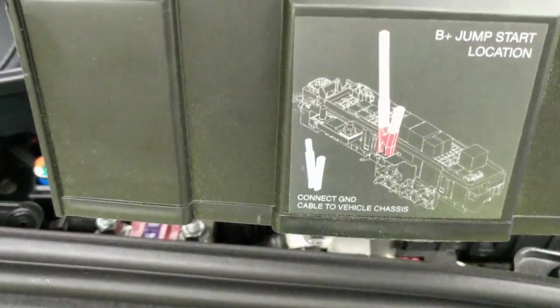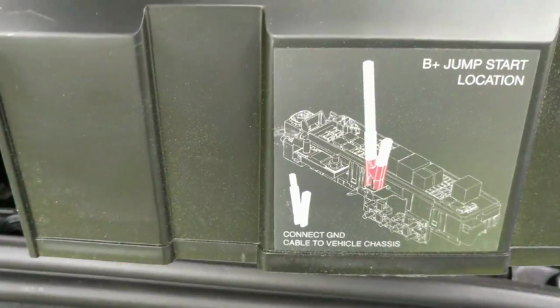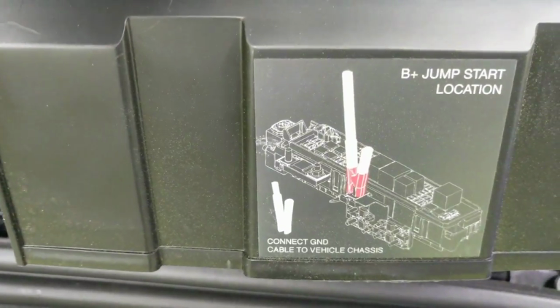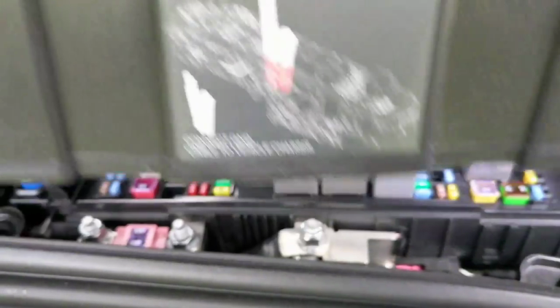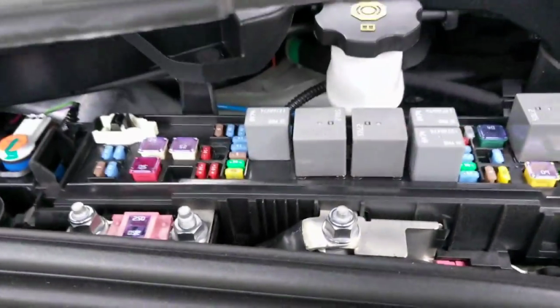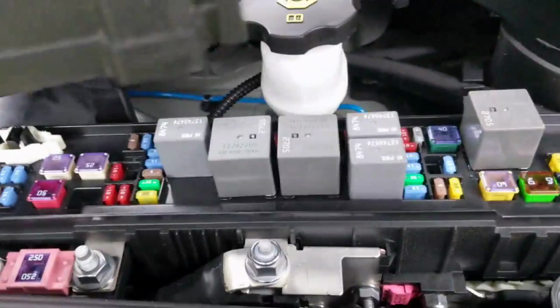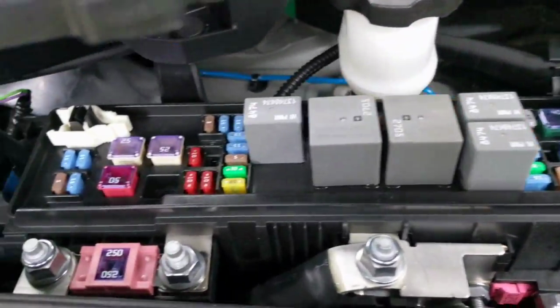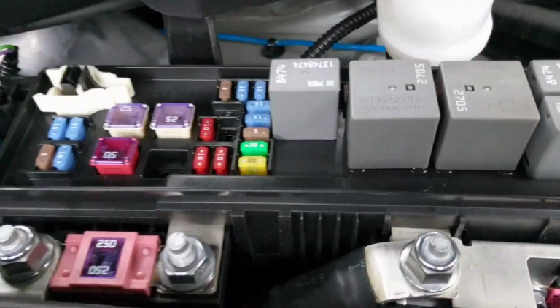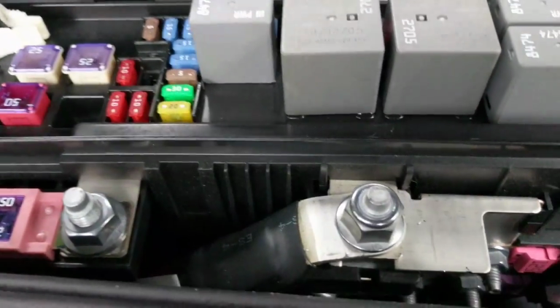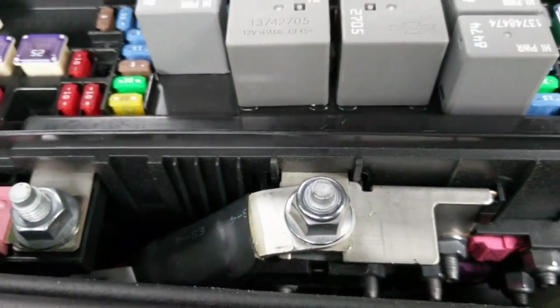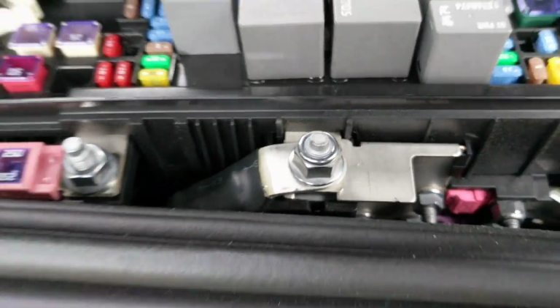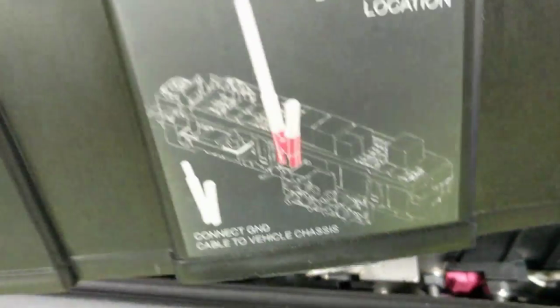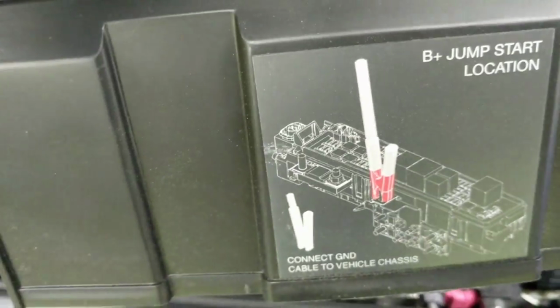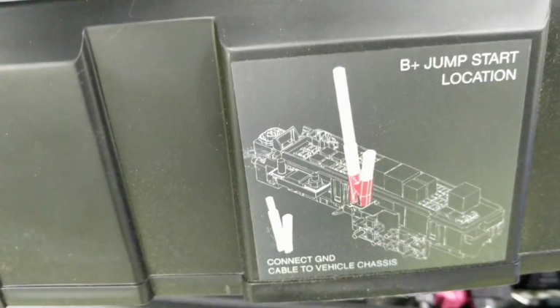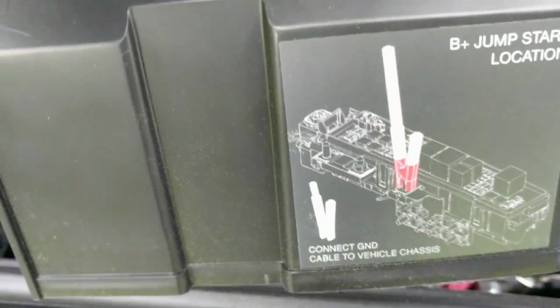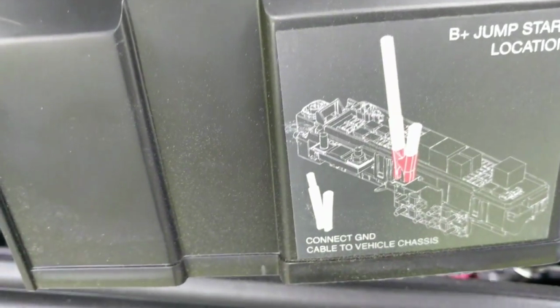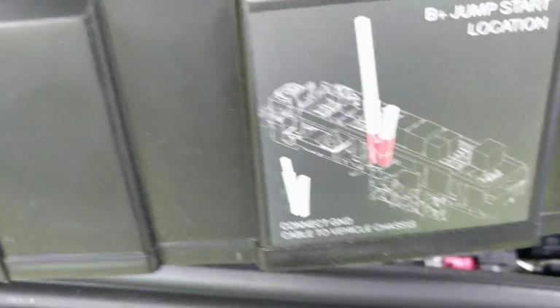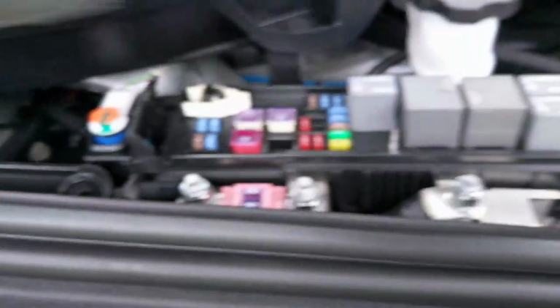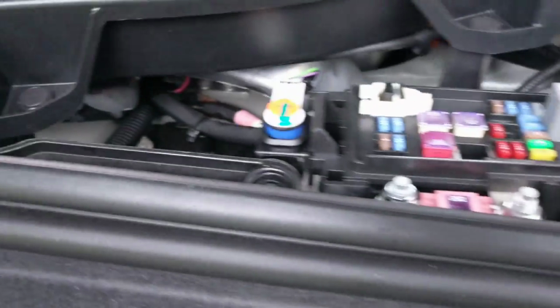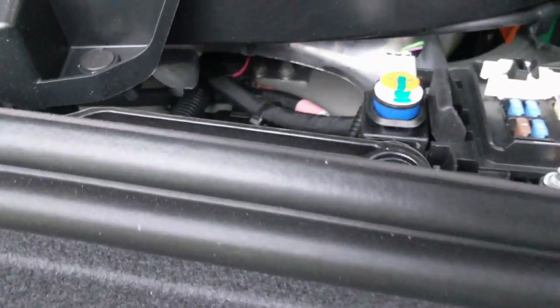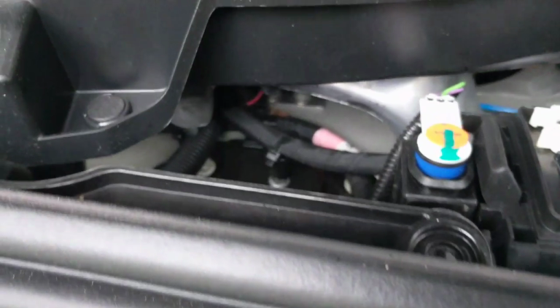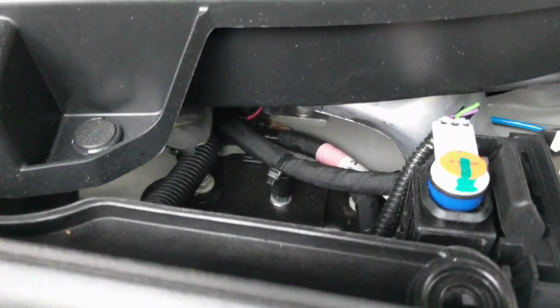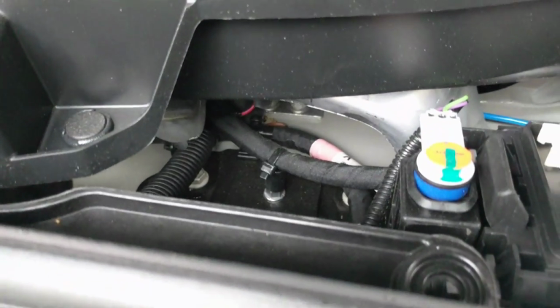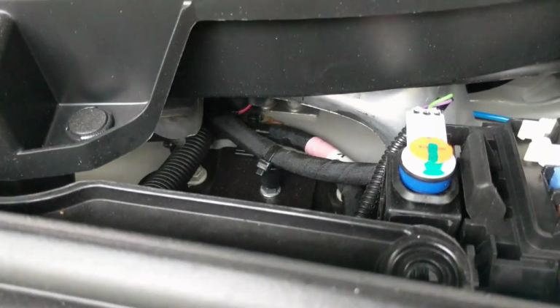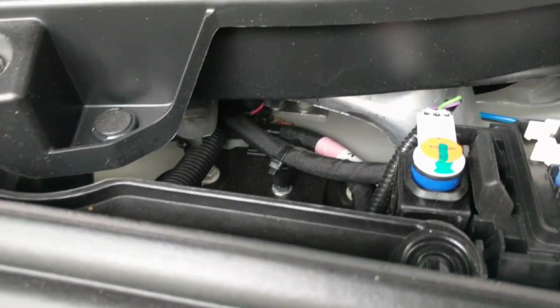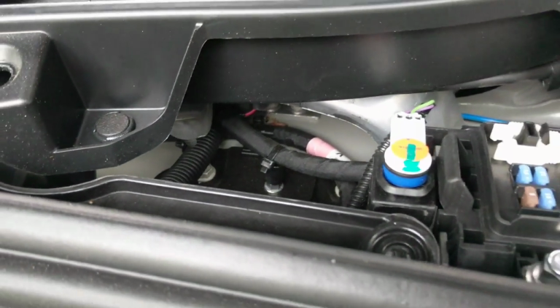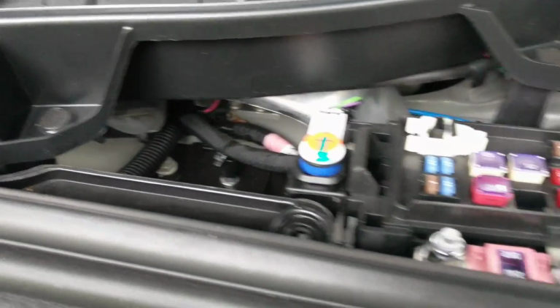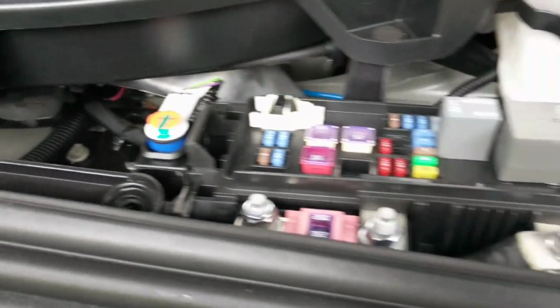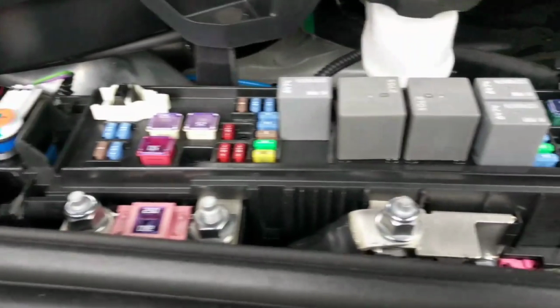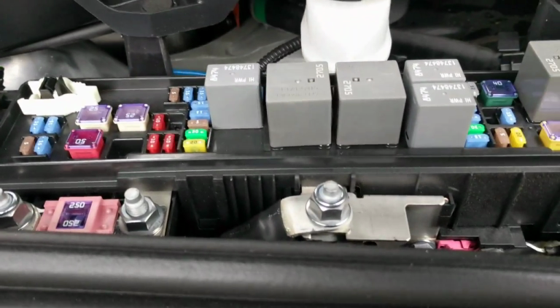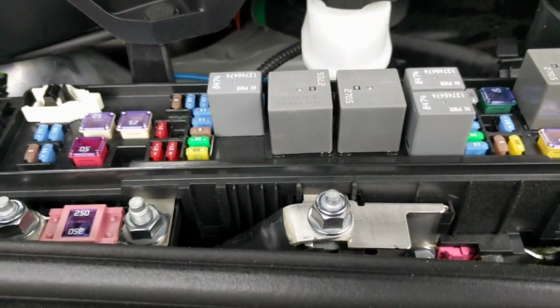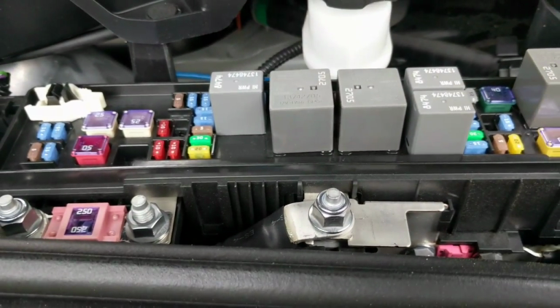You connect your hot lead right here, and you connect the other lead to a vehicle ground — you can find some metal in there to ground to the vehicle. And that is how you jump start your 12-volt battery and get your car going.